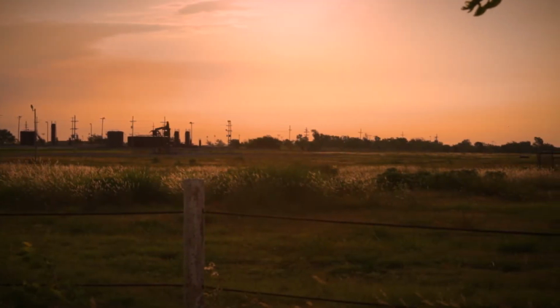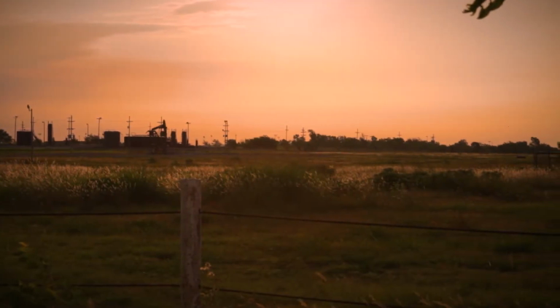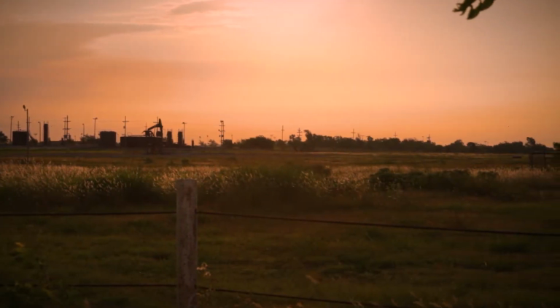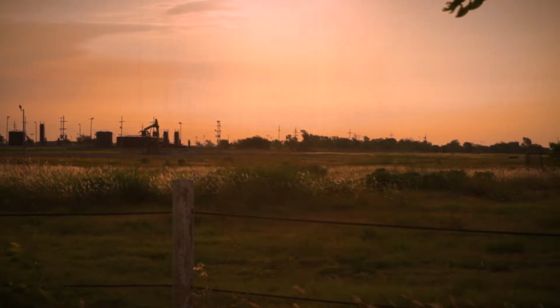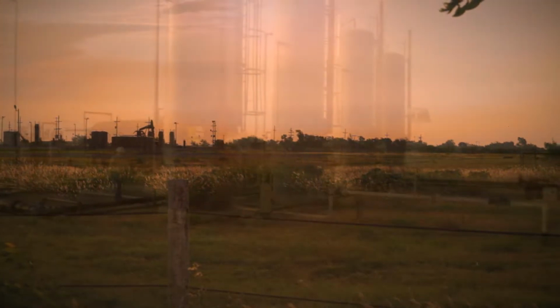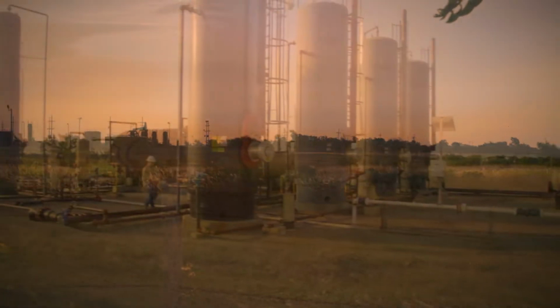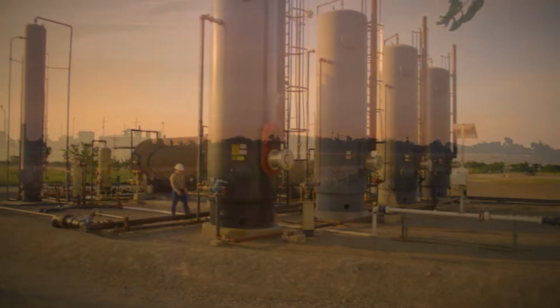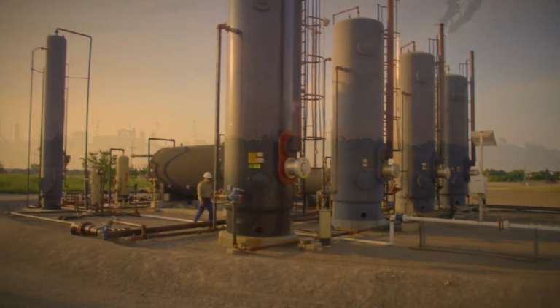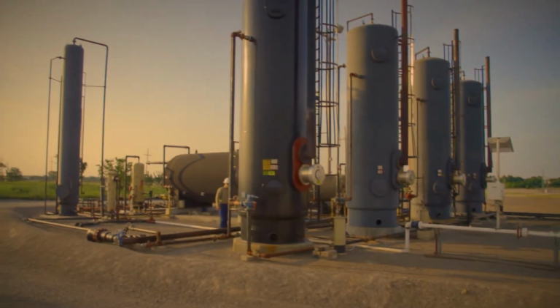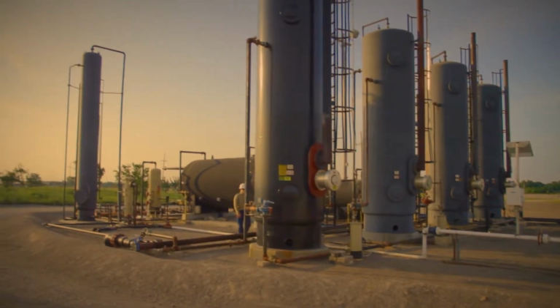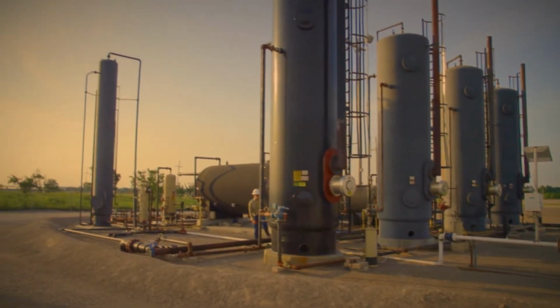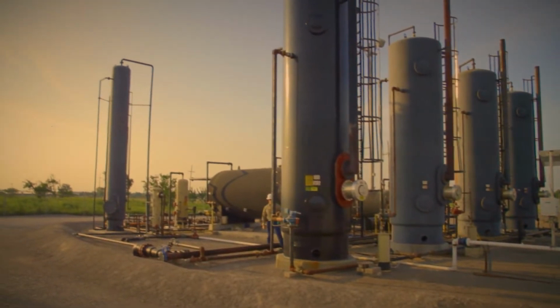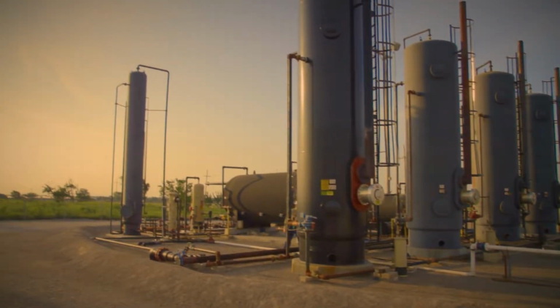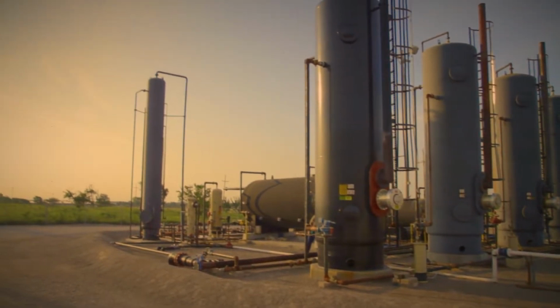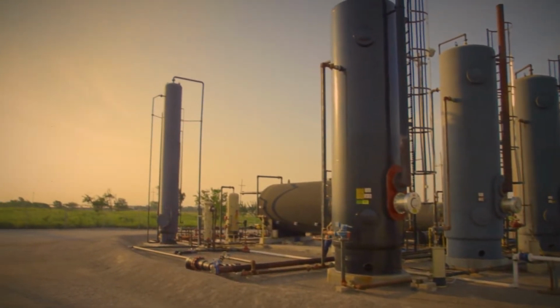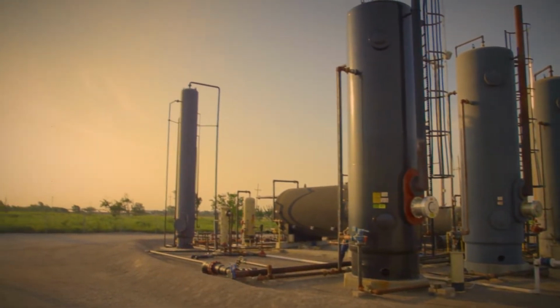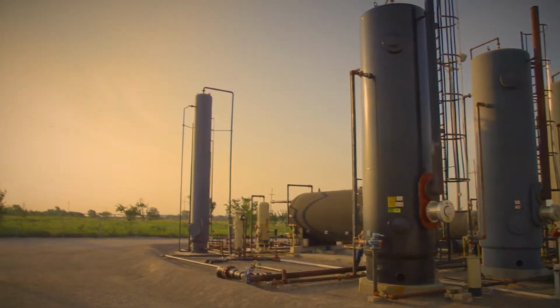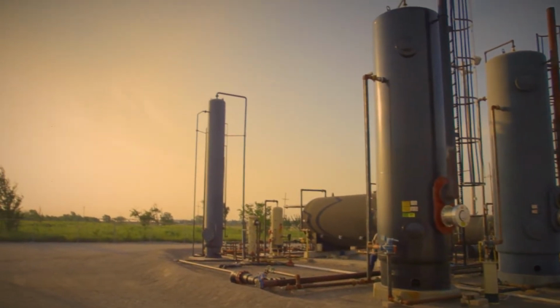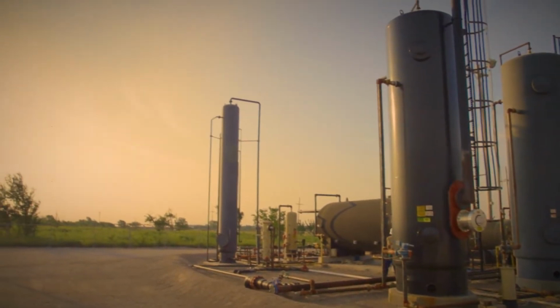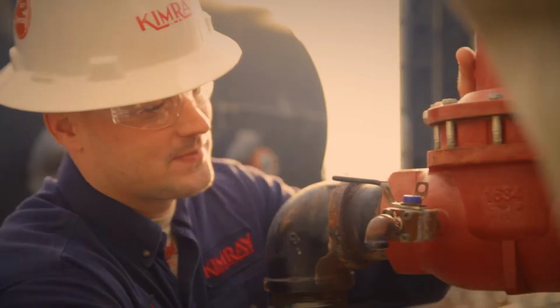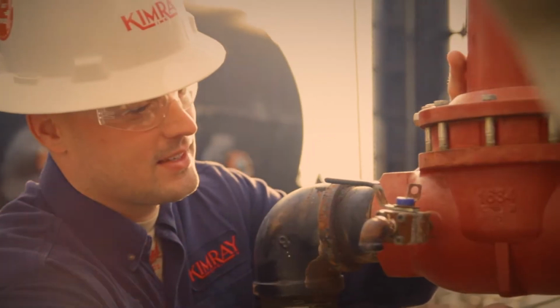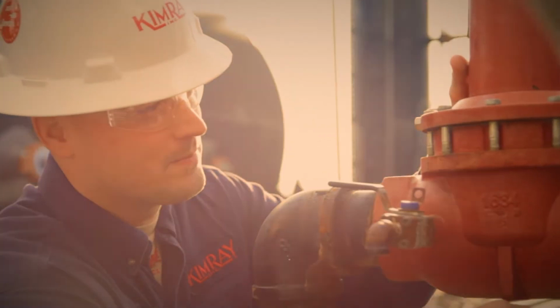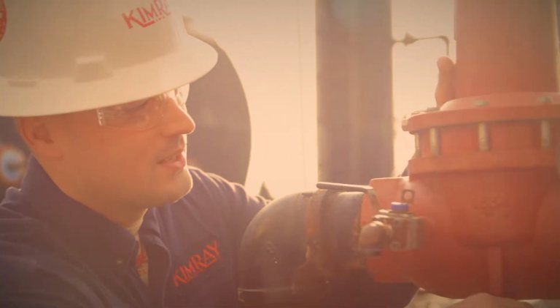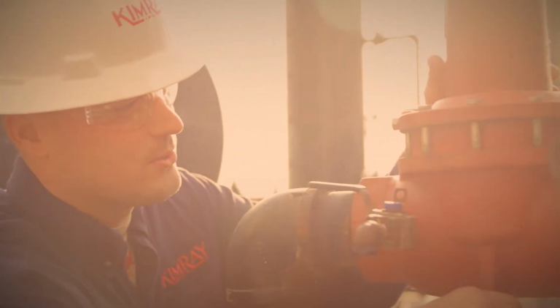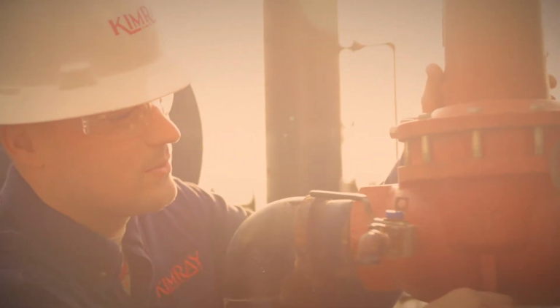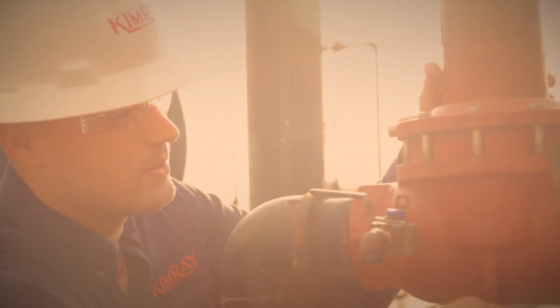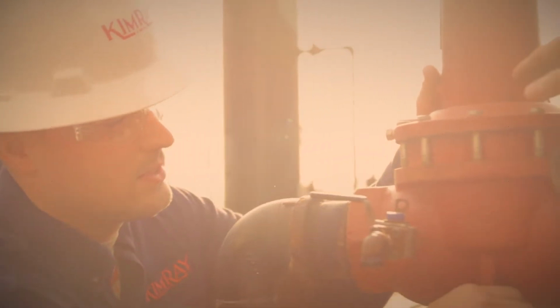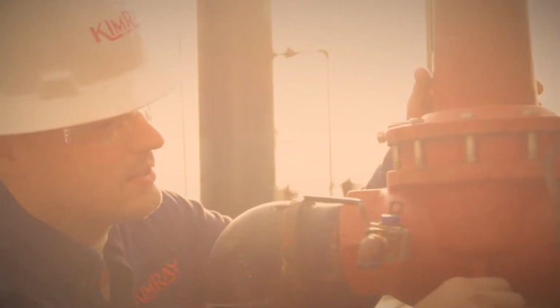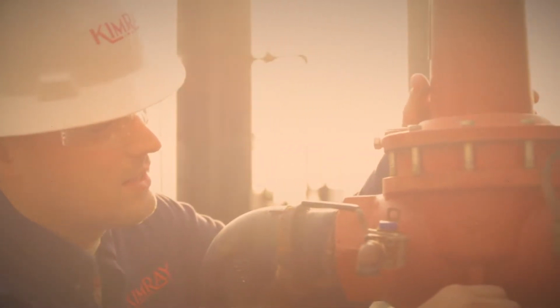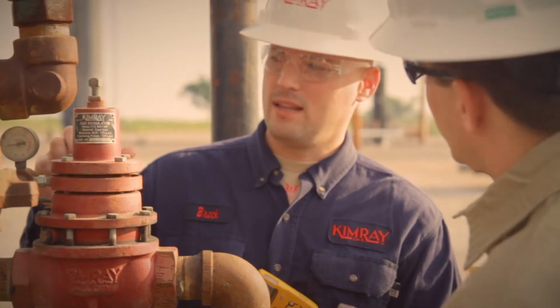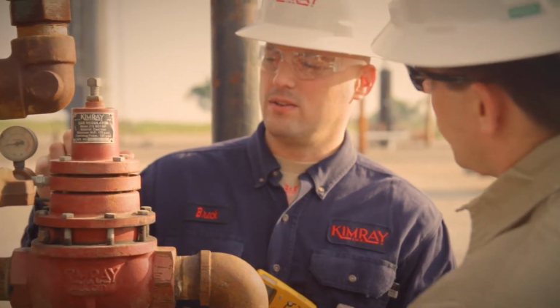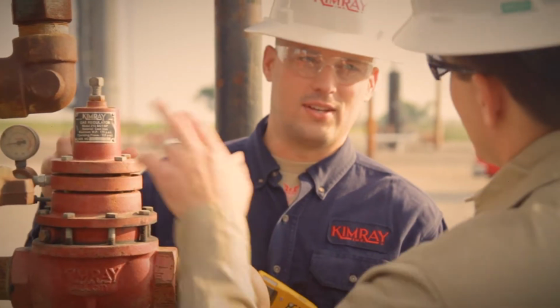Upstream oil and gas production requires many specialized pieces of equipment in a wide range of sizes and complexity. One piece that is critical to controlling the flow of oil and gas is a back pressure regulator.